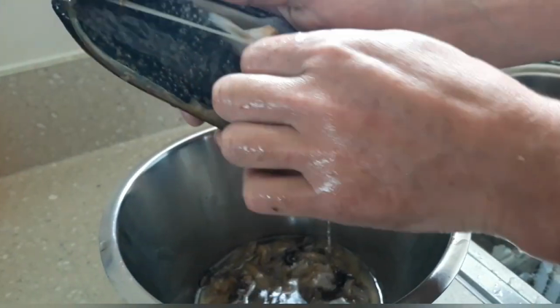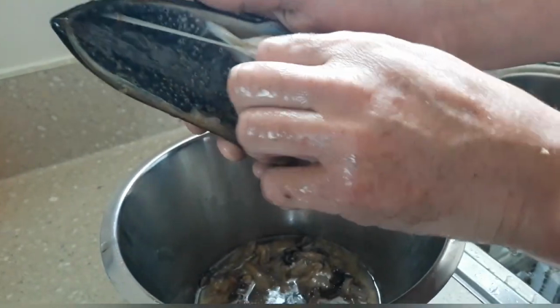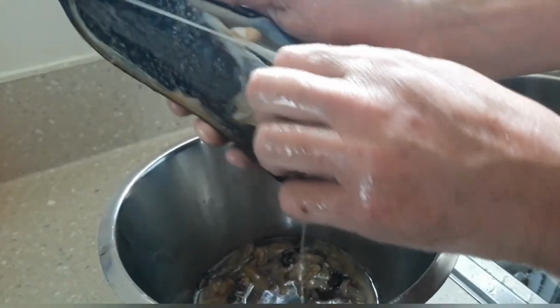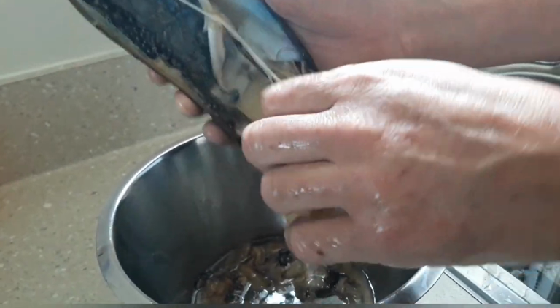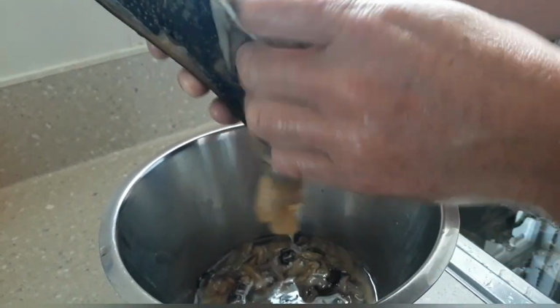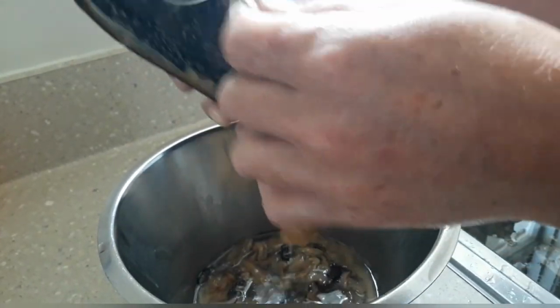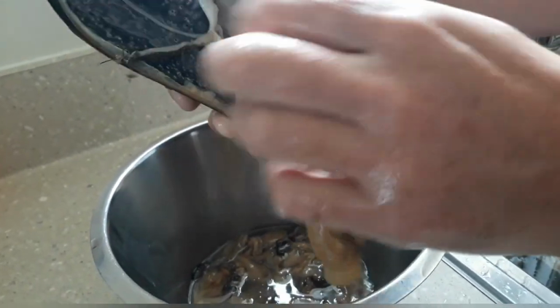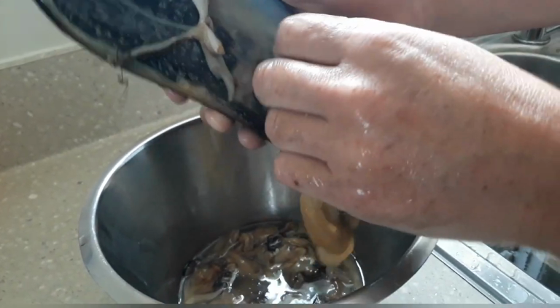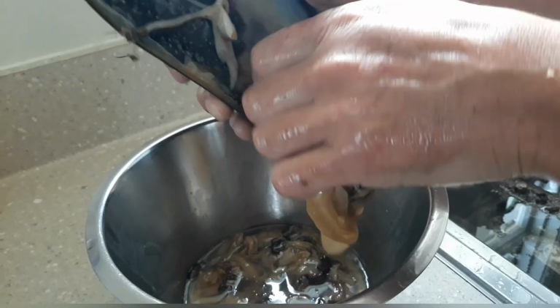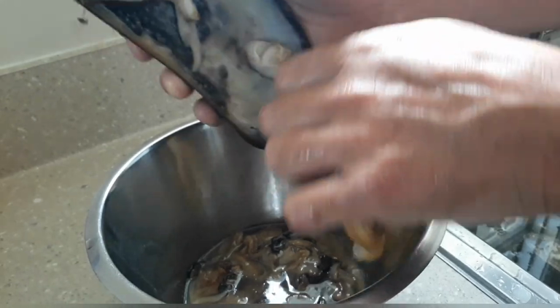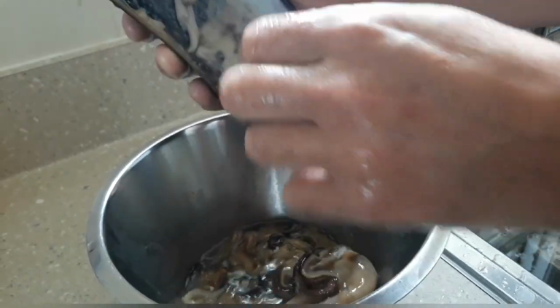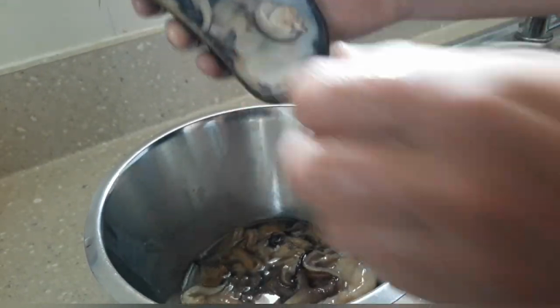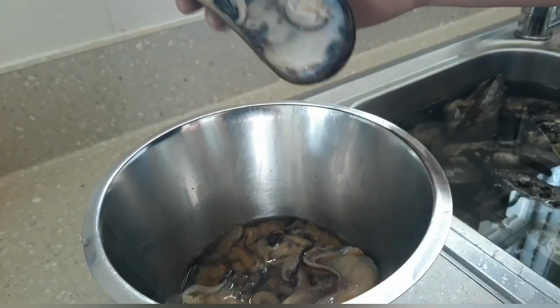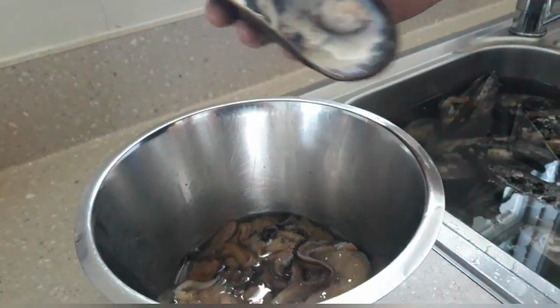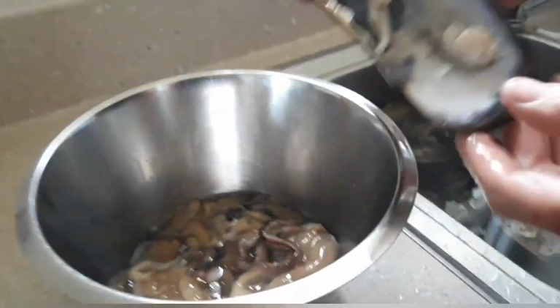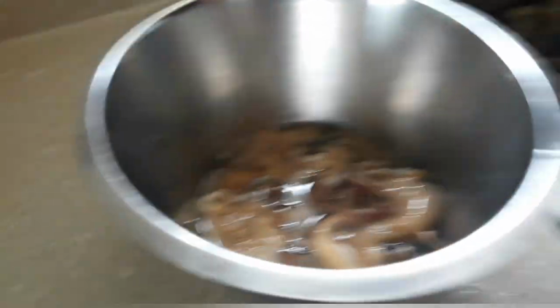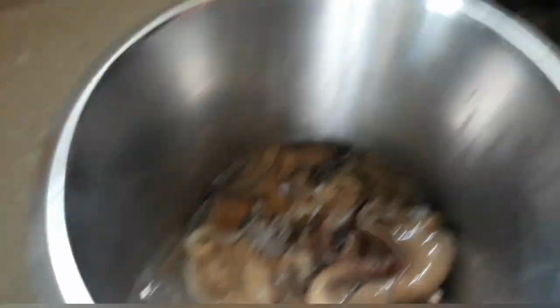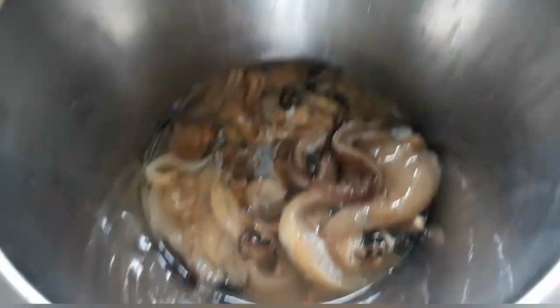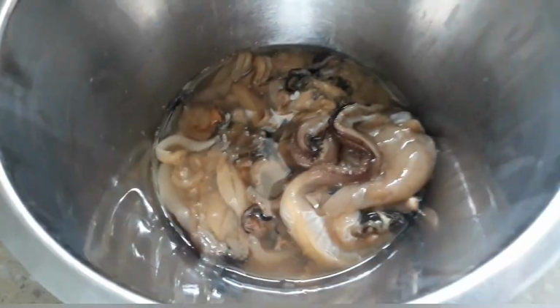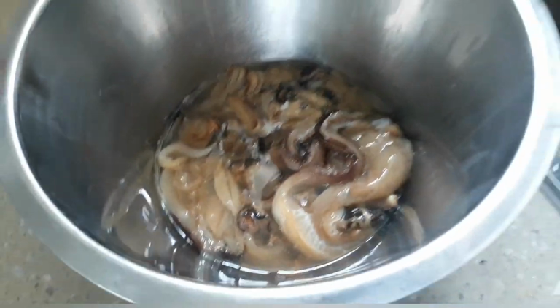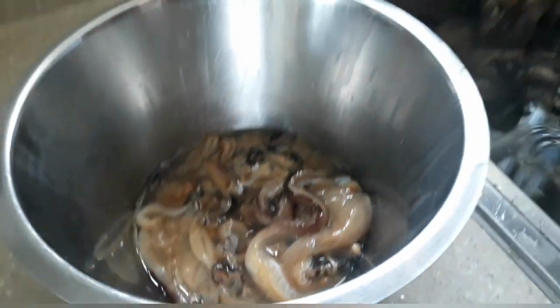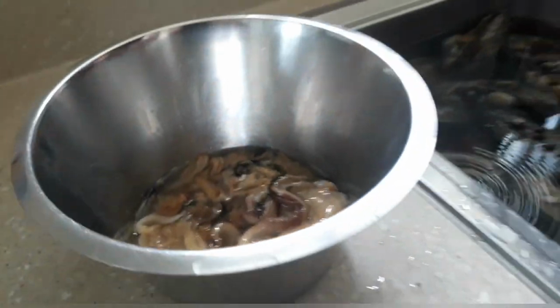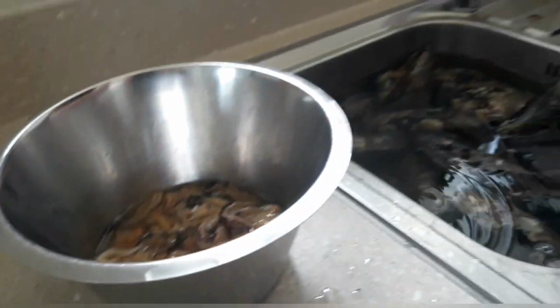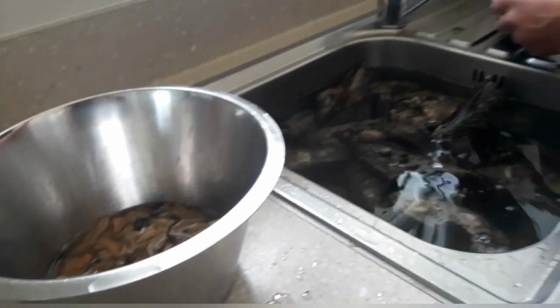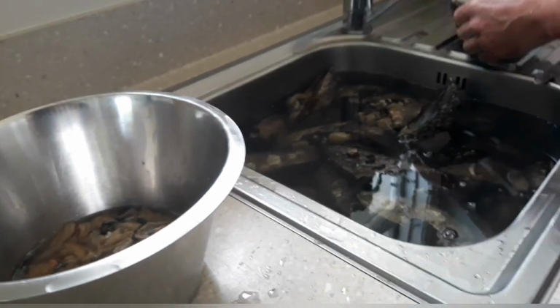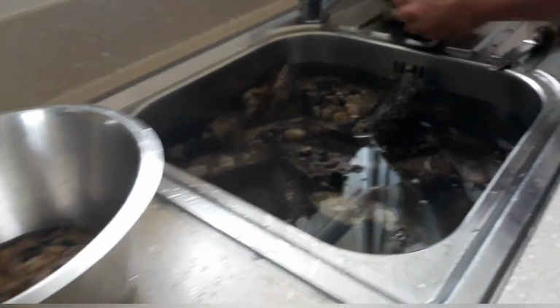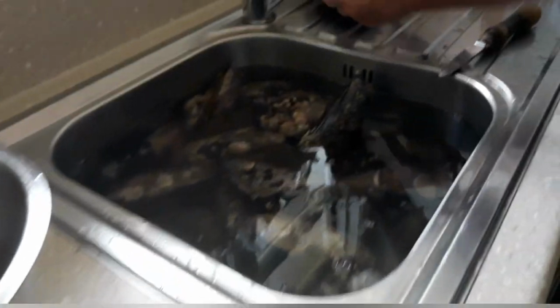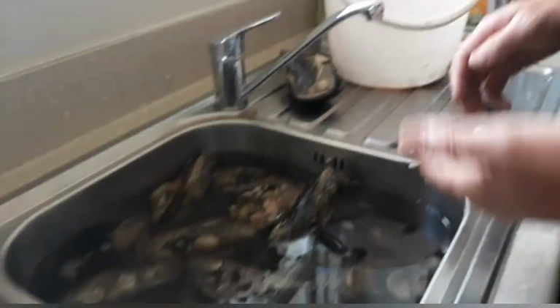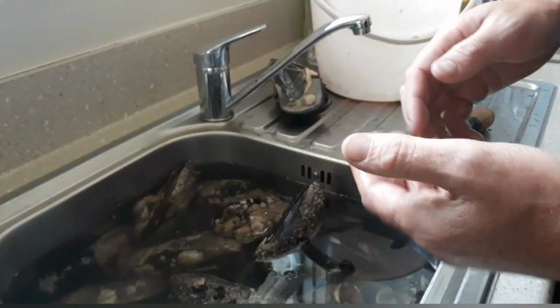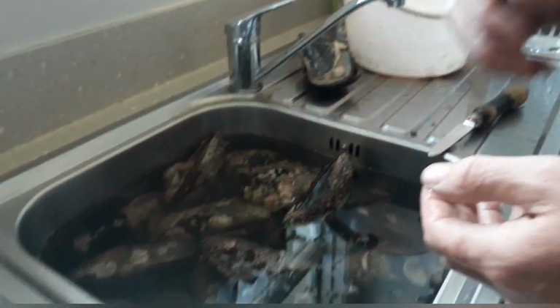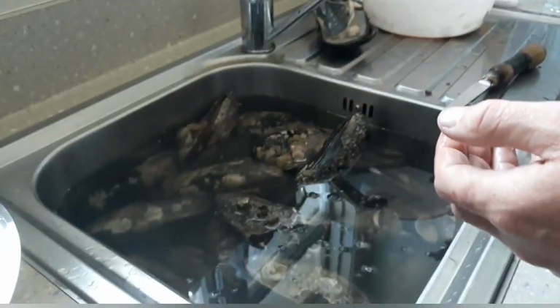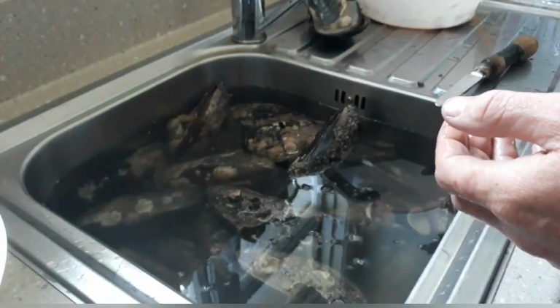Those tendons are going to be really, really chewy — they're okay cooked as a whole mussel, but that's the end product. Chuck them through the mixer, I'll show you the rest soon. Beautiful.